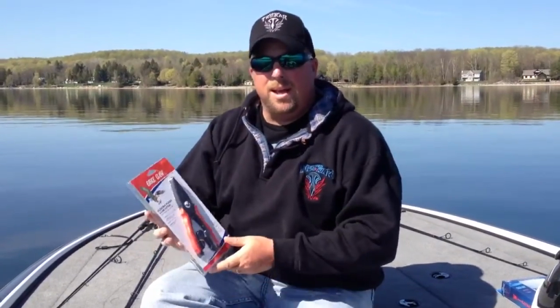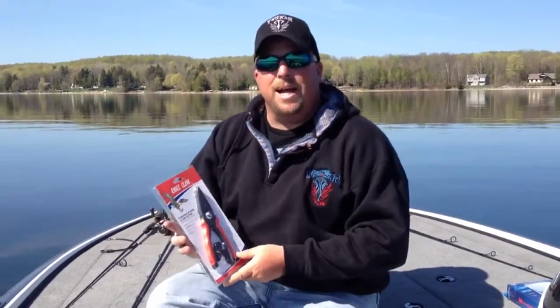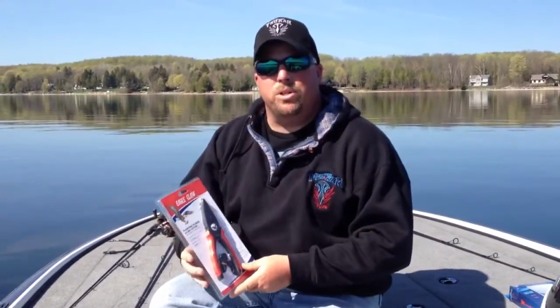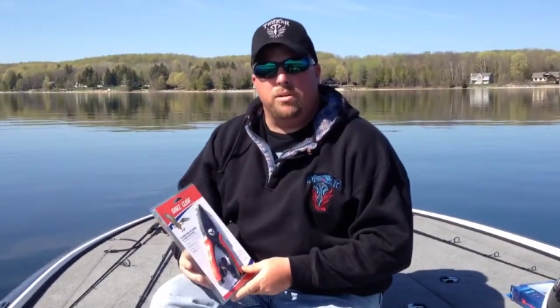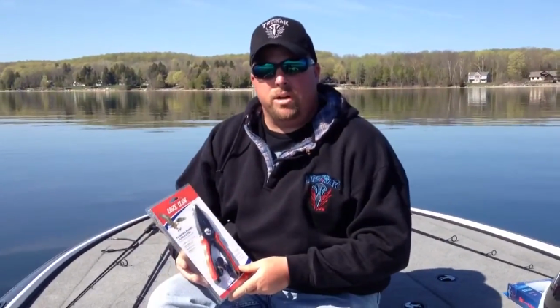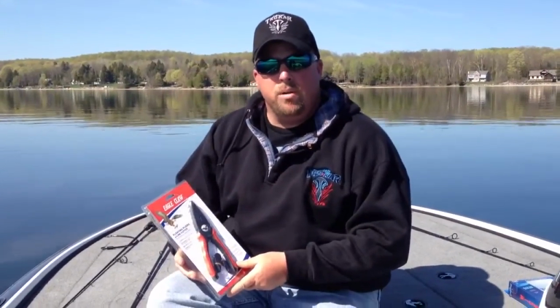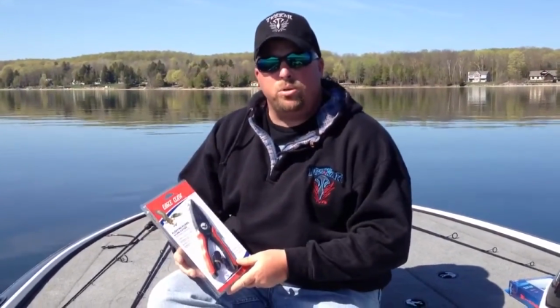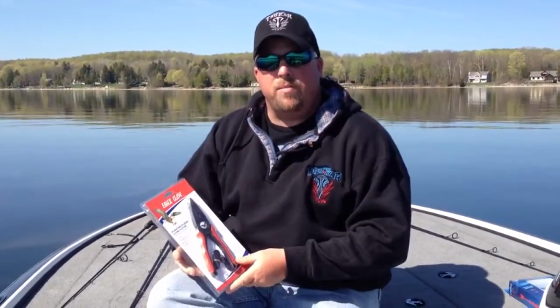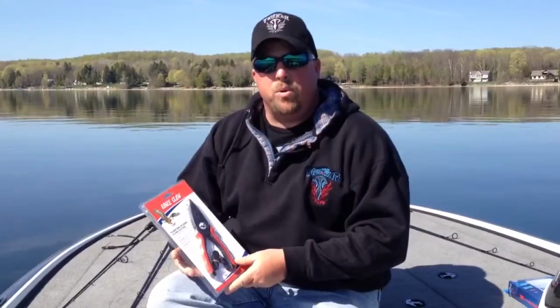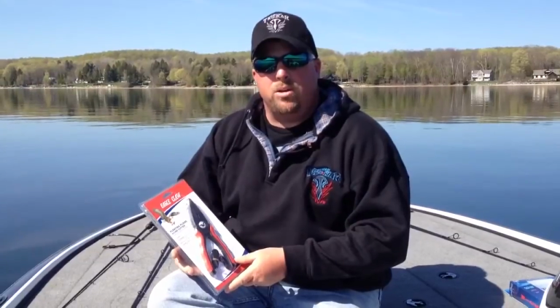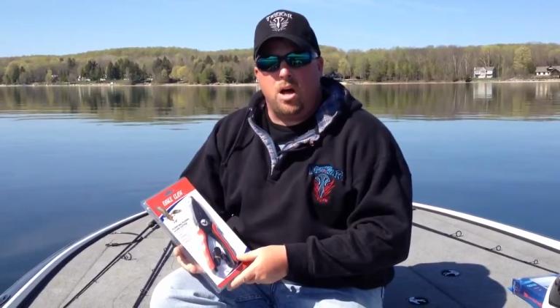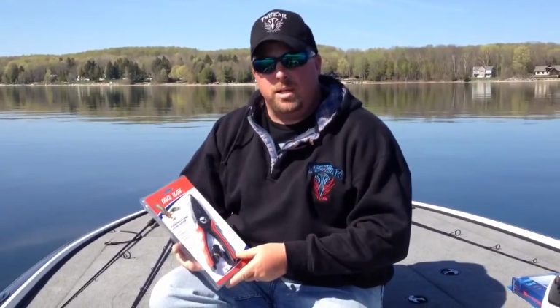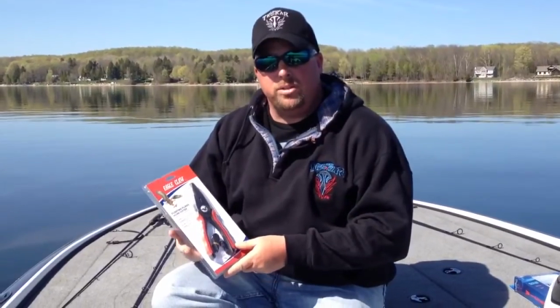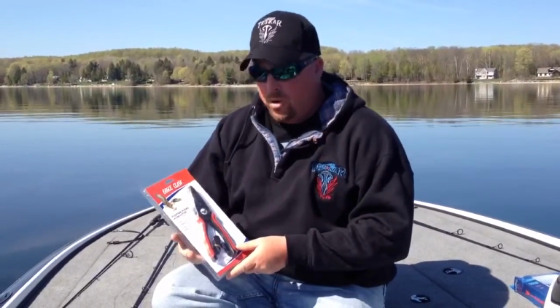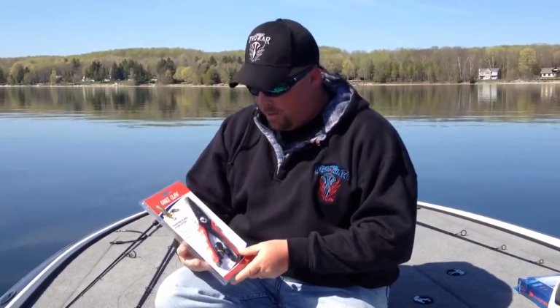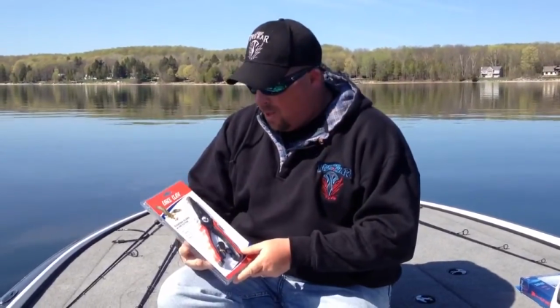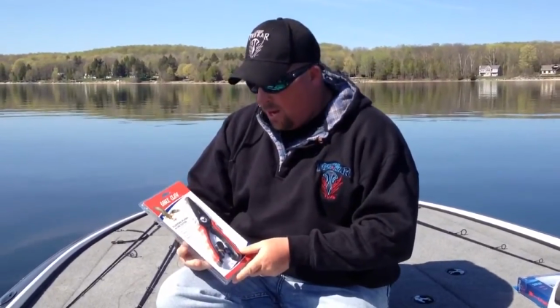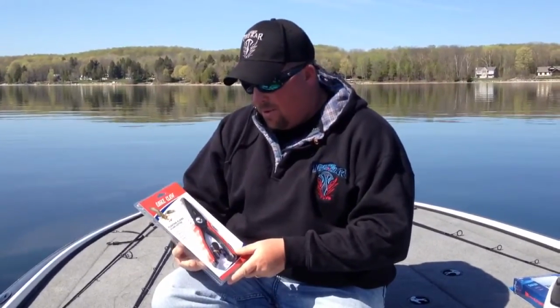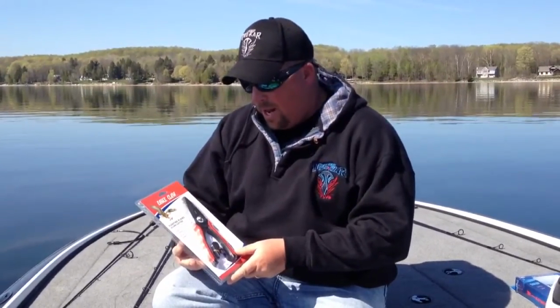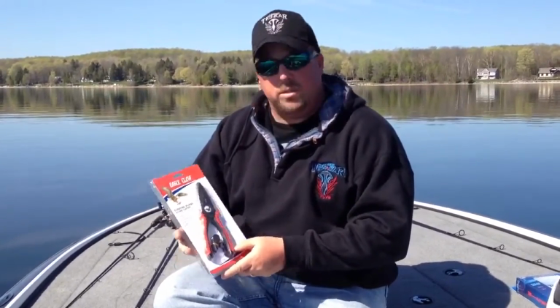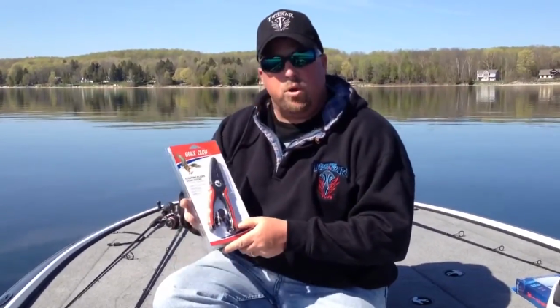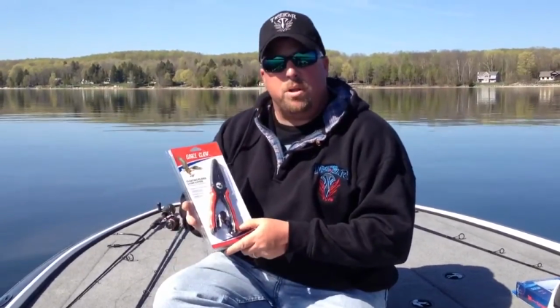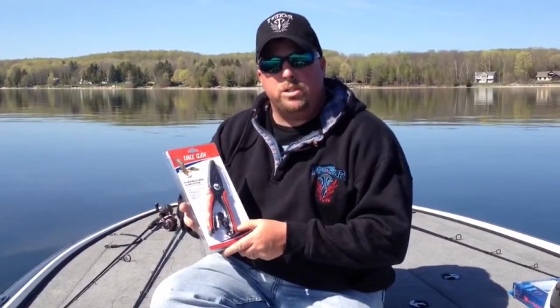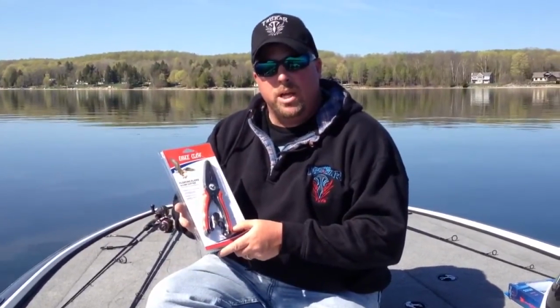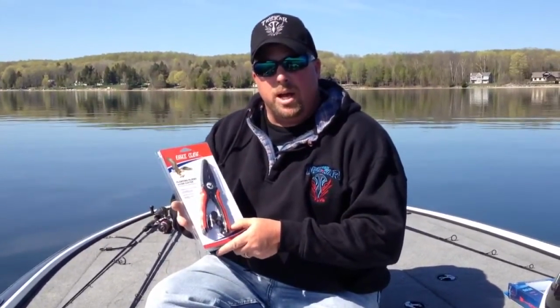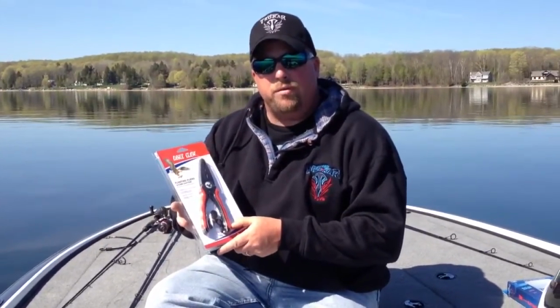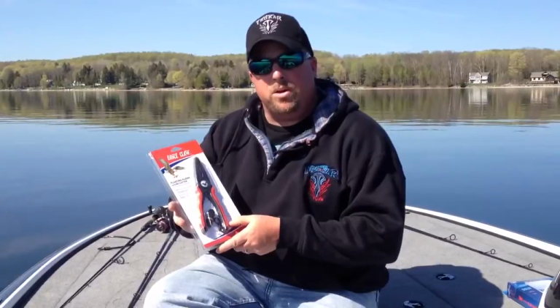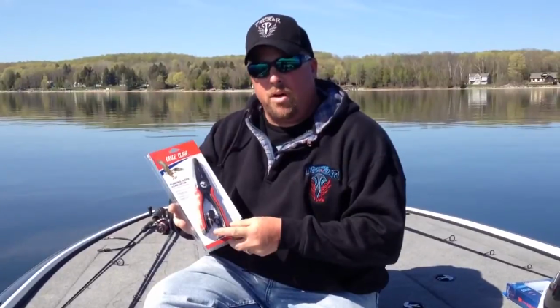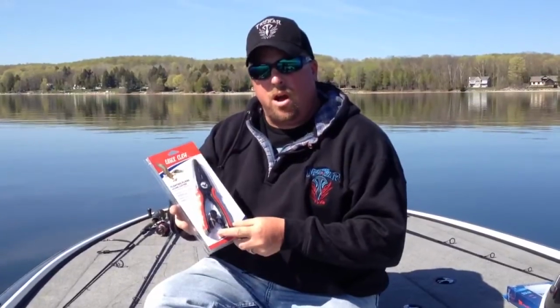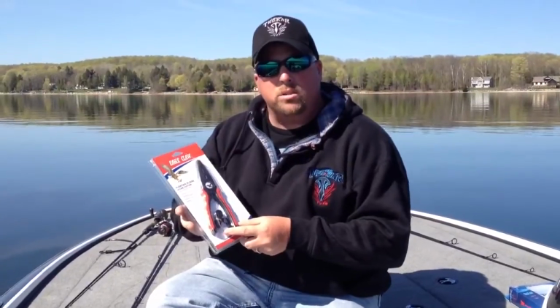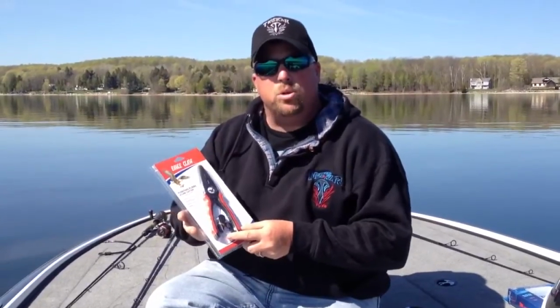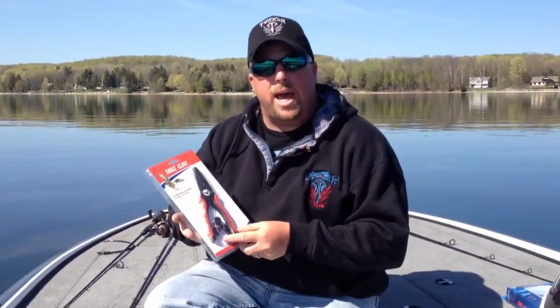Hi, I'm Chris Novsinger, Pro Staff Member with Eagle Claw and Laser Troll Car. What I have here today are some floating pliers from Eagle Claw — they're an awesome tool to have.